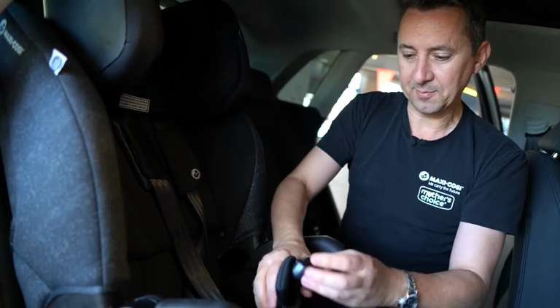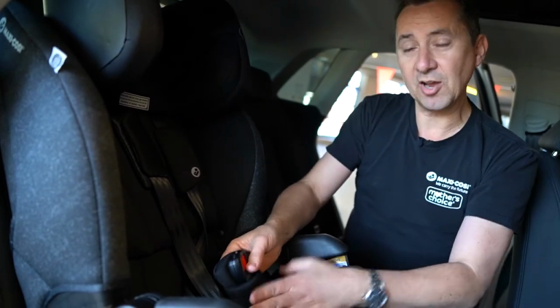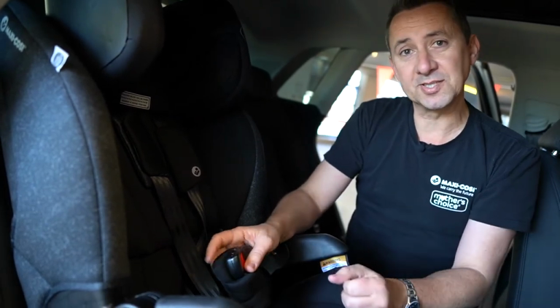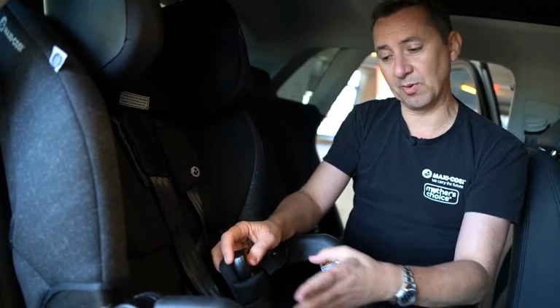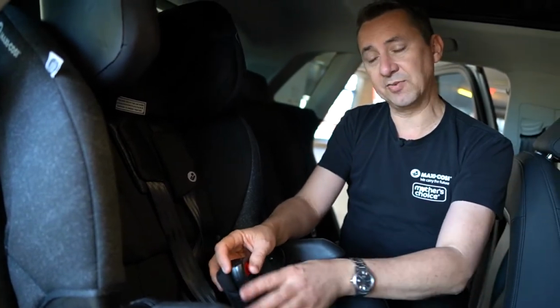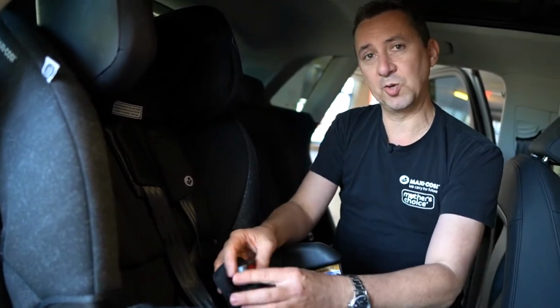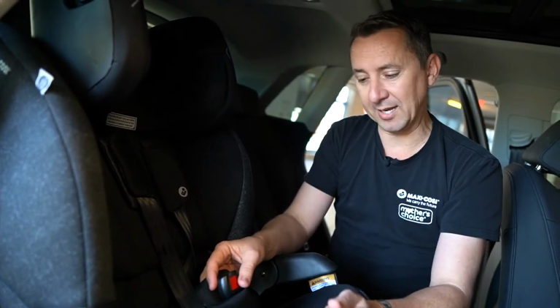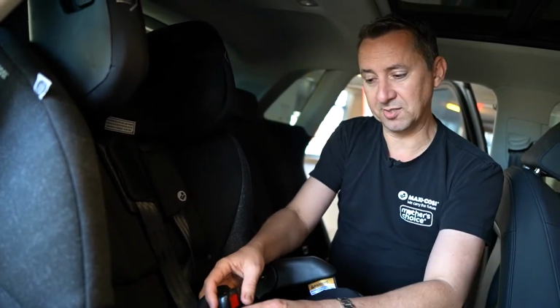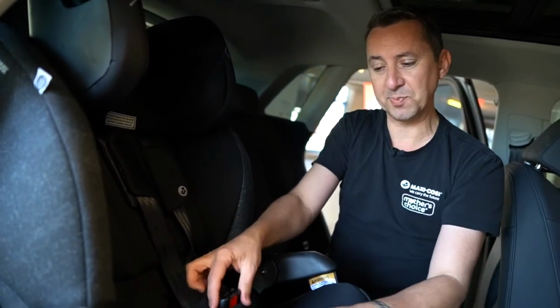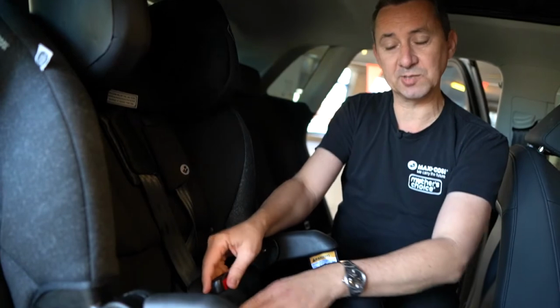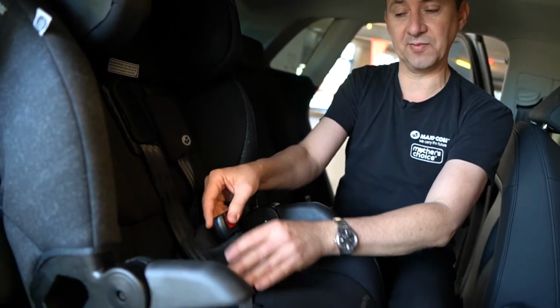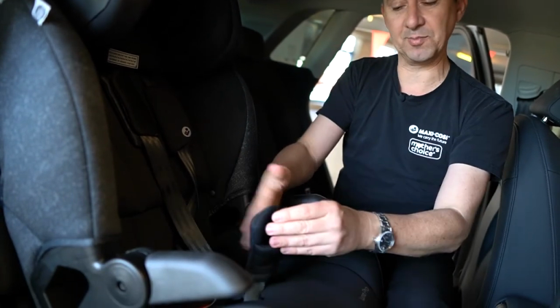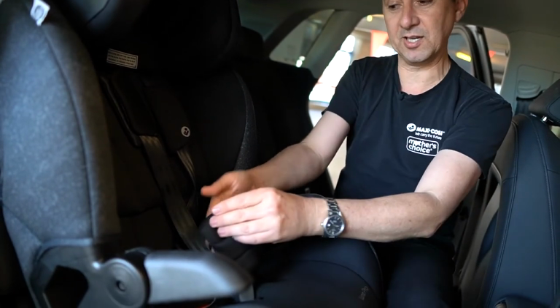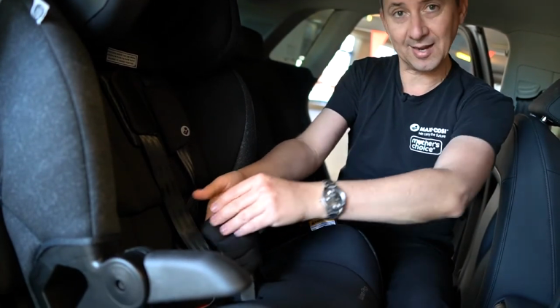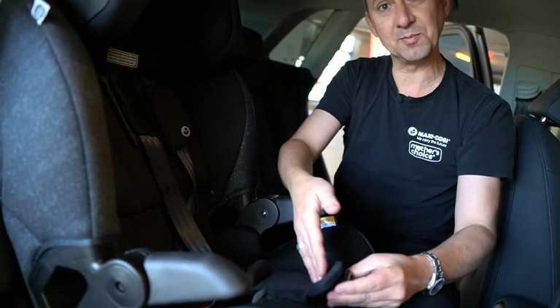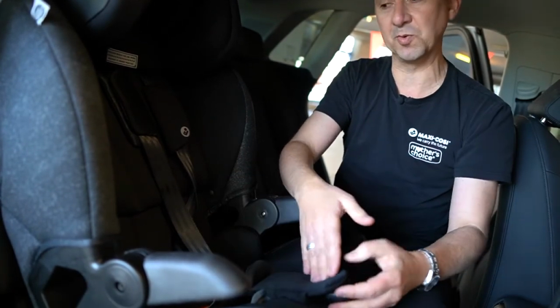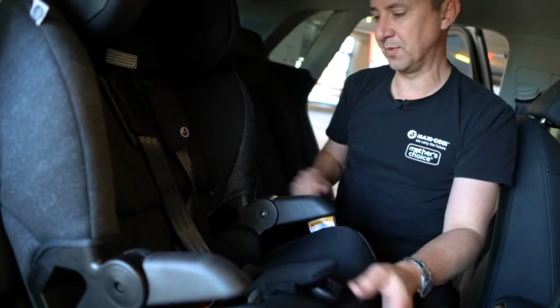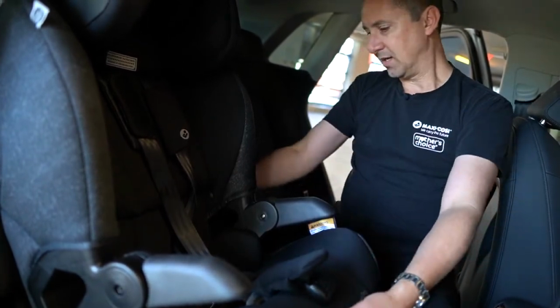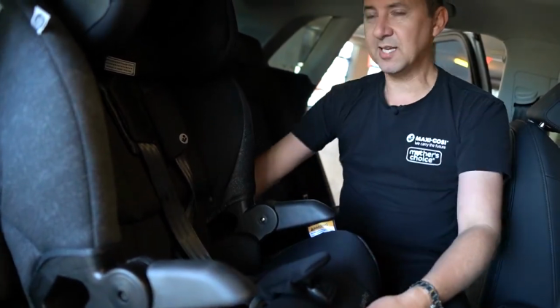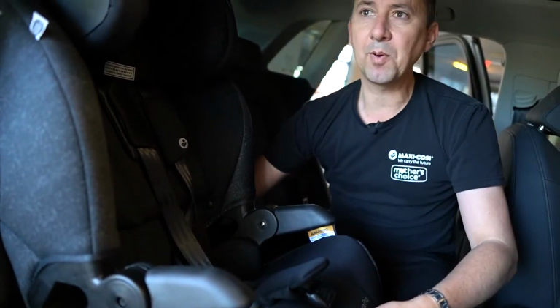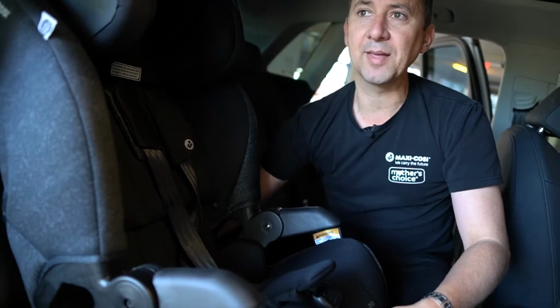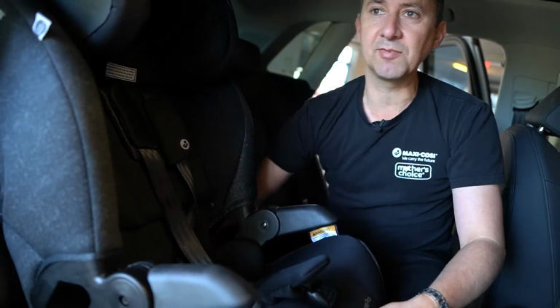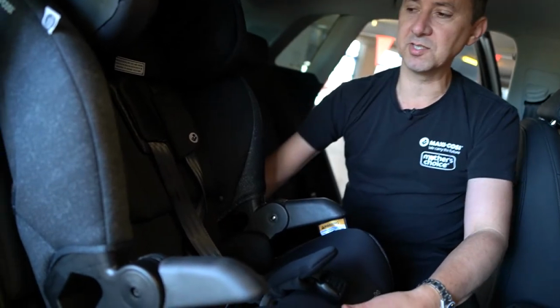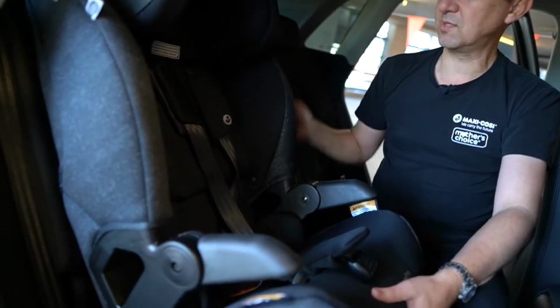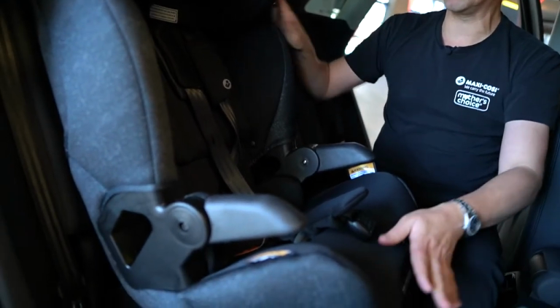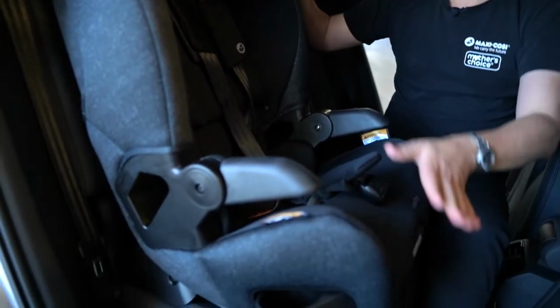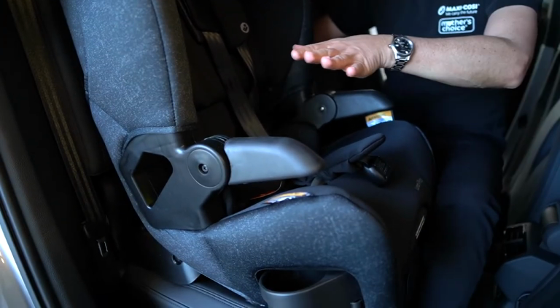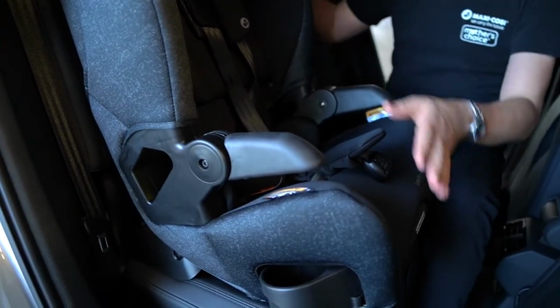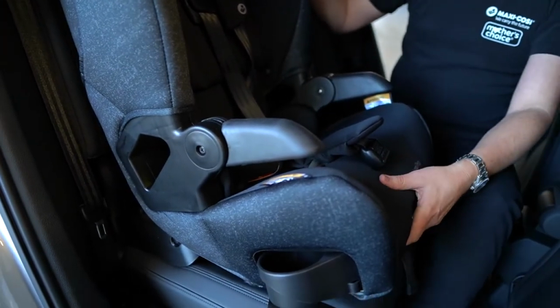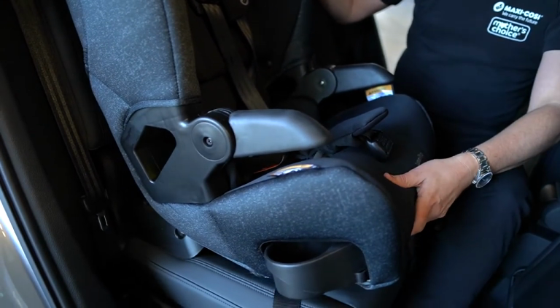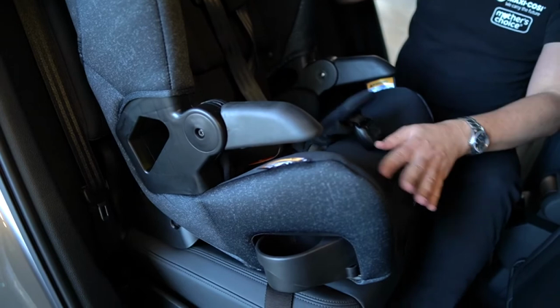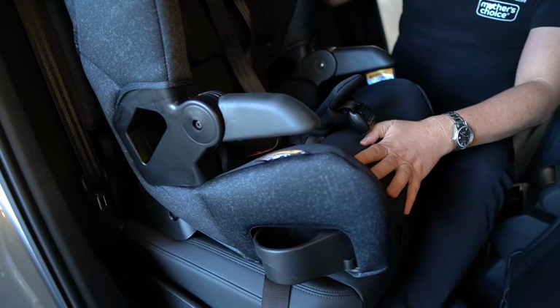This is the only booster seat that will have a two-way action — most booster seats will just give you height, but this one gives you height and moves forward. As you can see here, I've popped out the seat recline as well, so this is going to give you more of an angle for comfort.